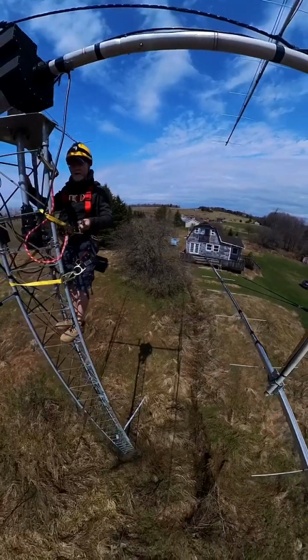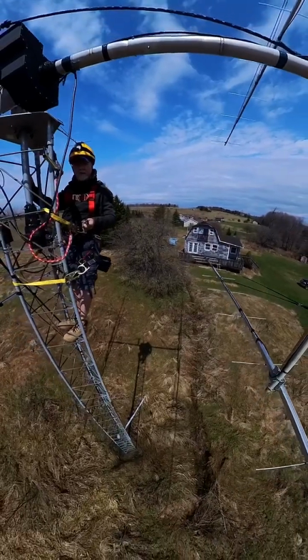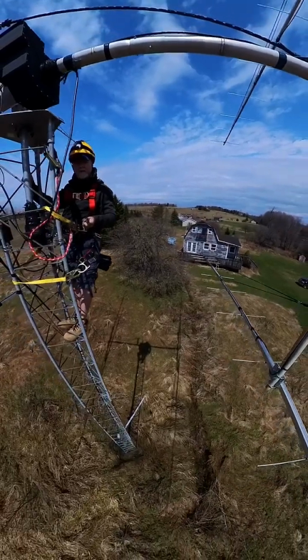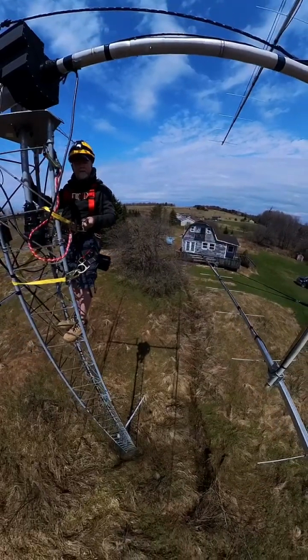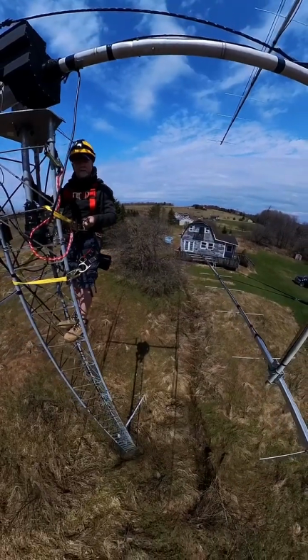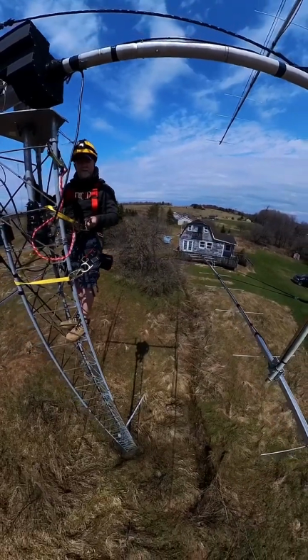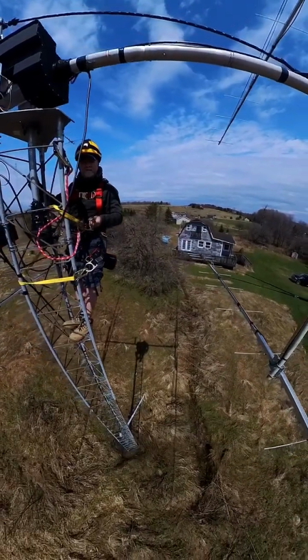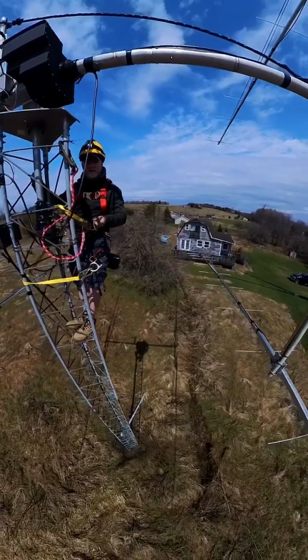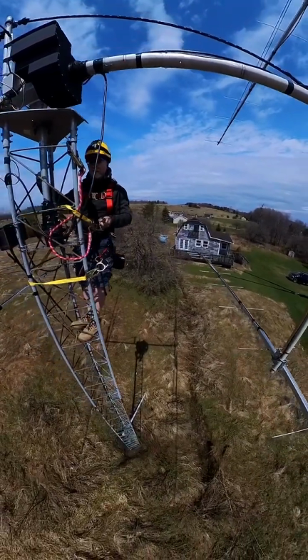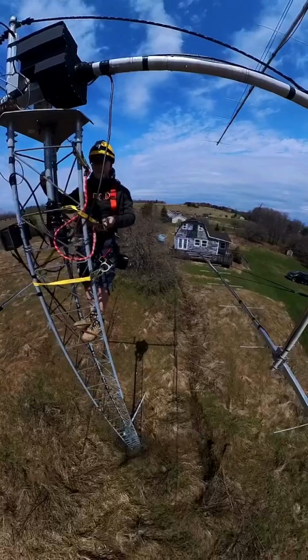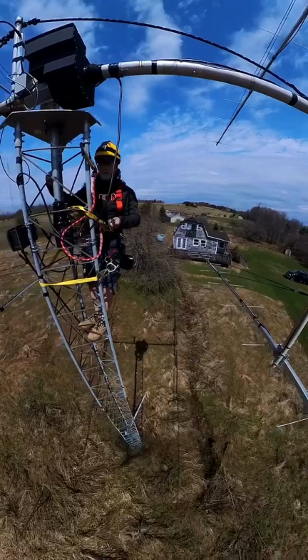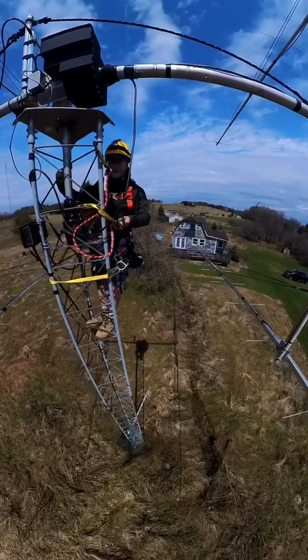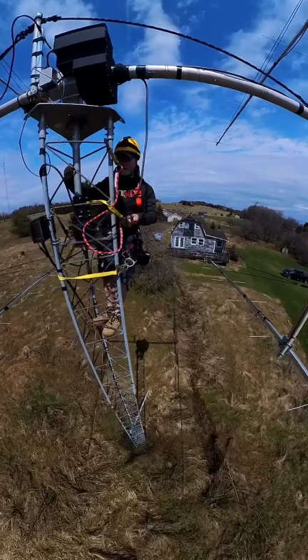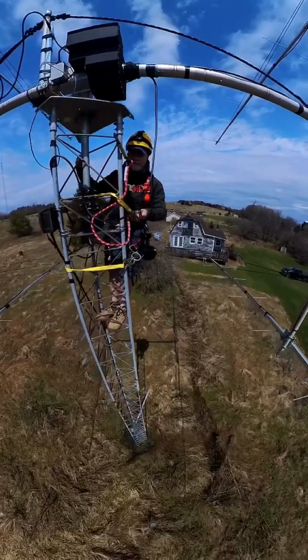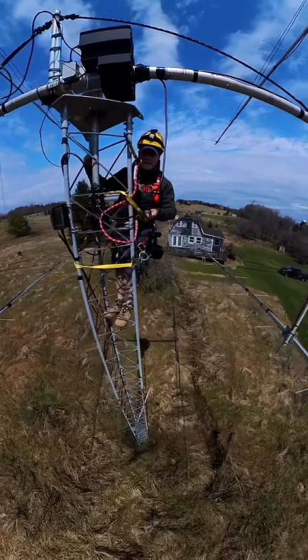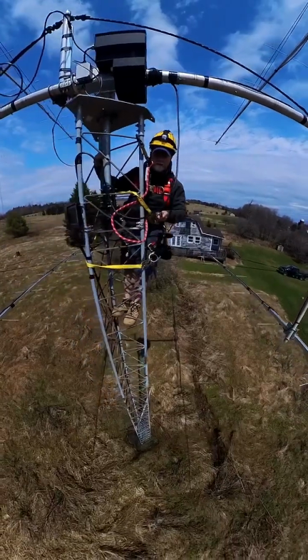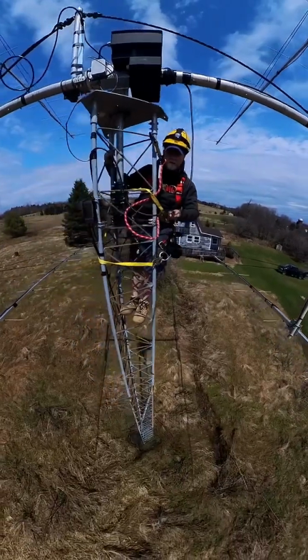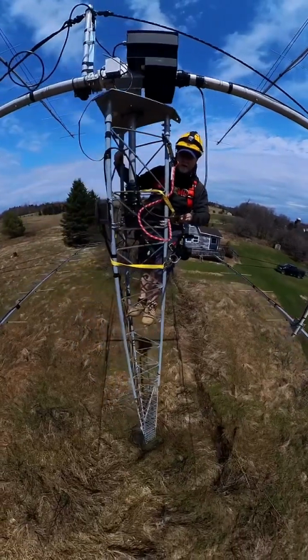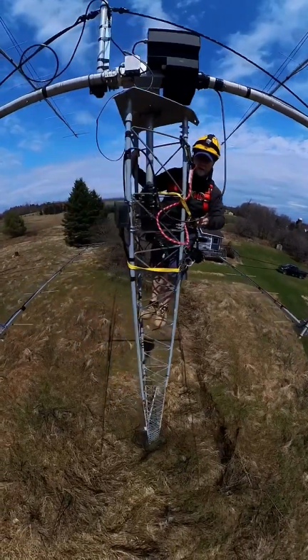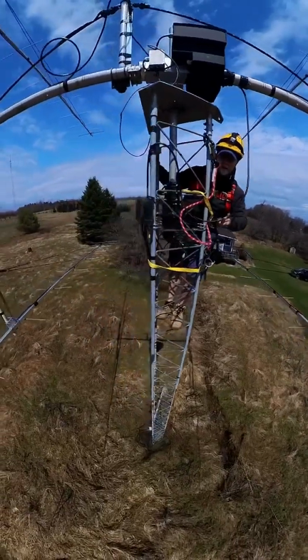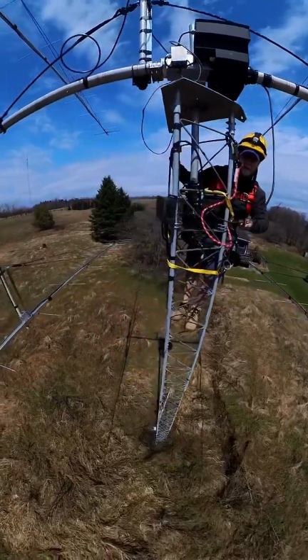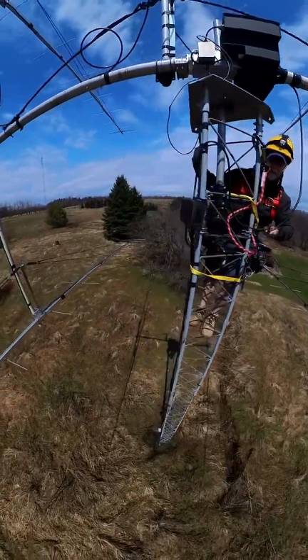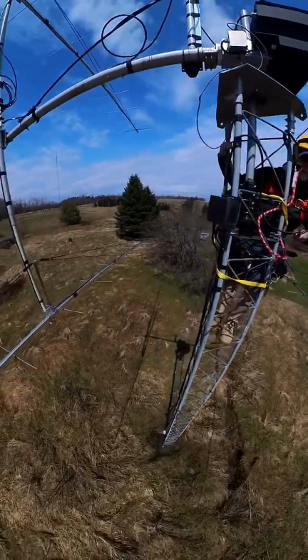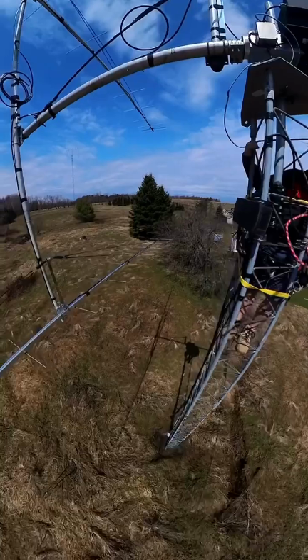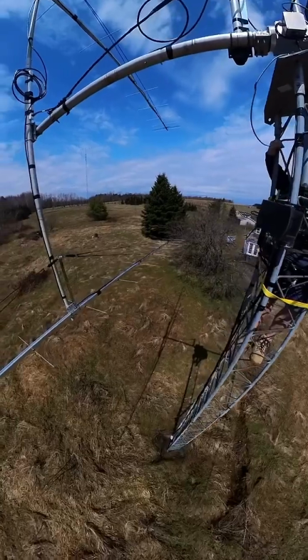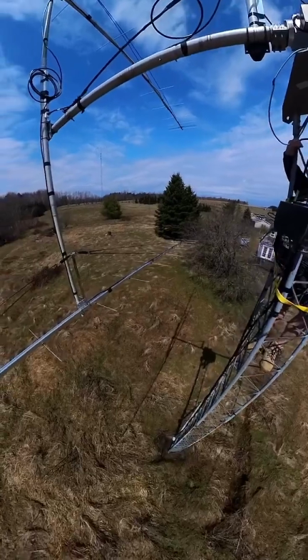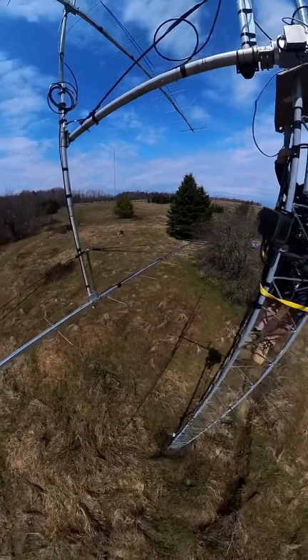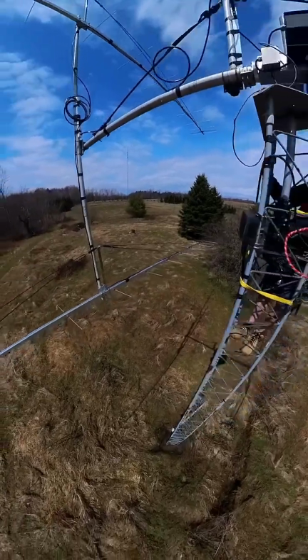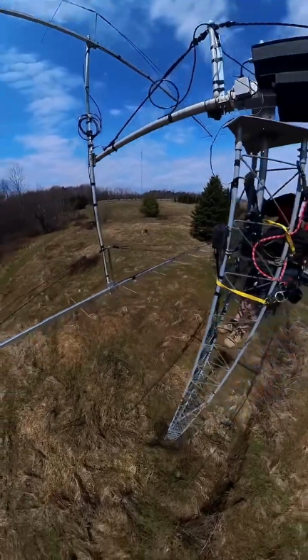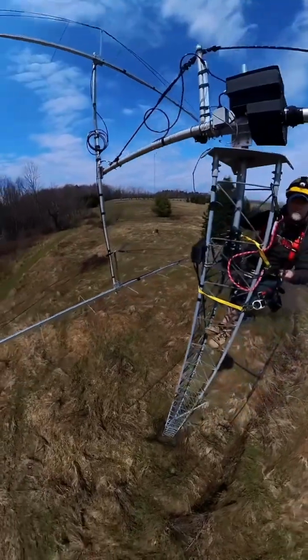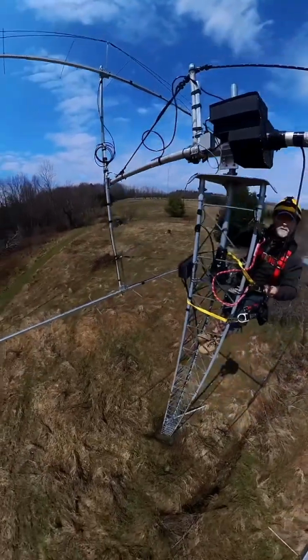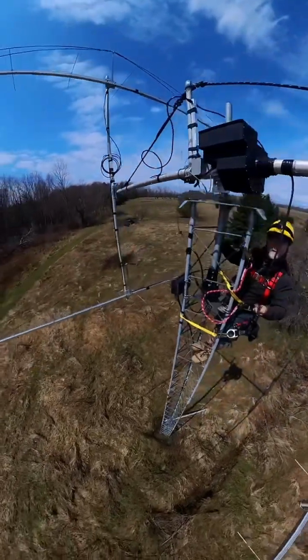We're at 2,300 feet above sea level at this QTH. It's a great location, and I'm just going to give you a 360 of this H-frame.